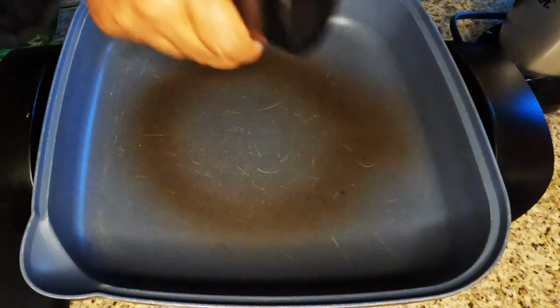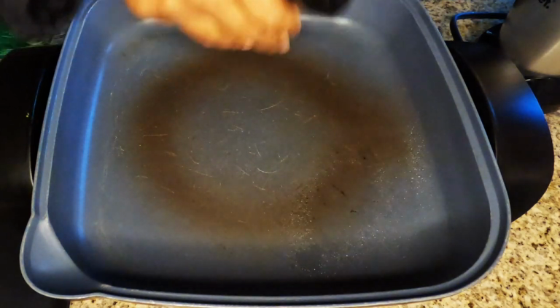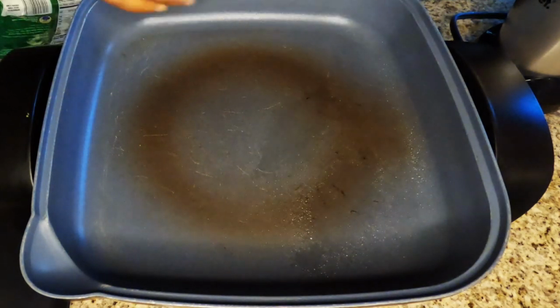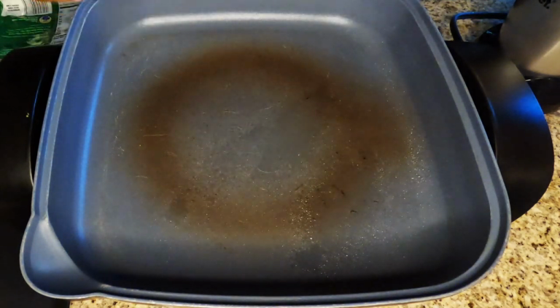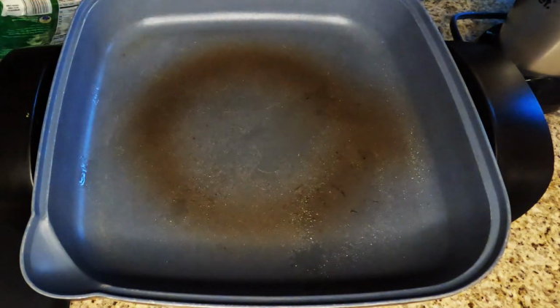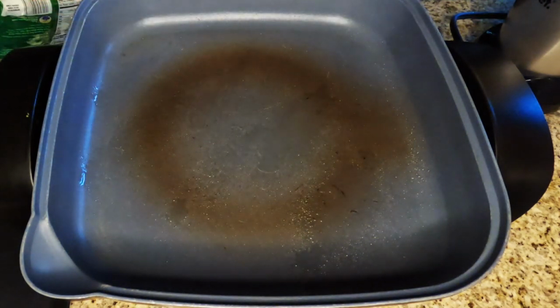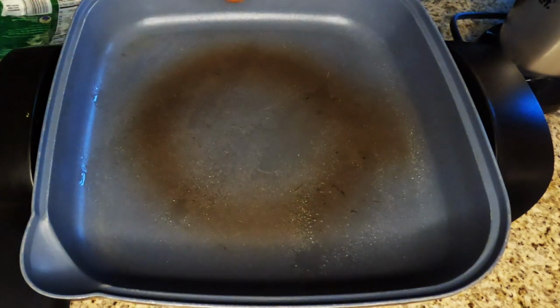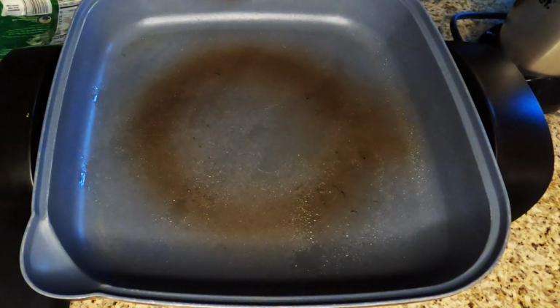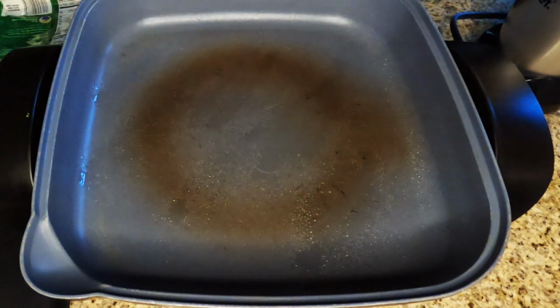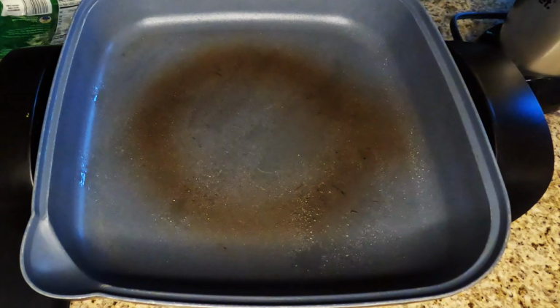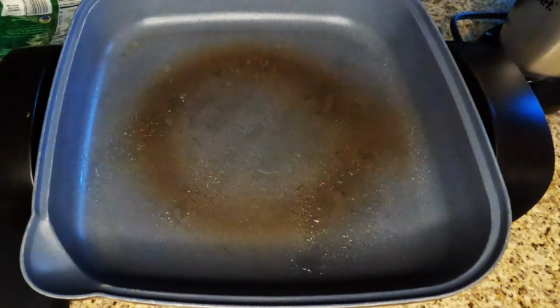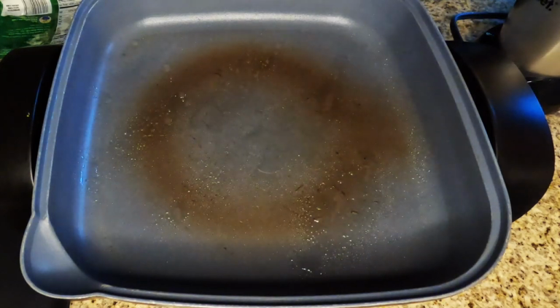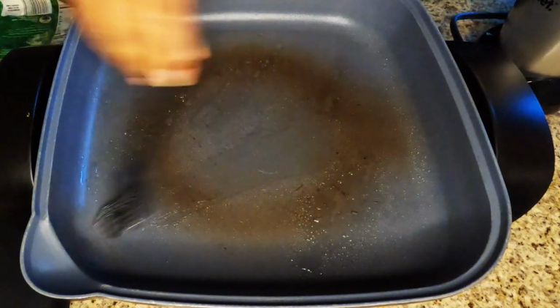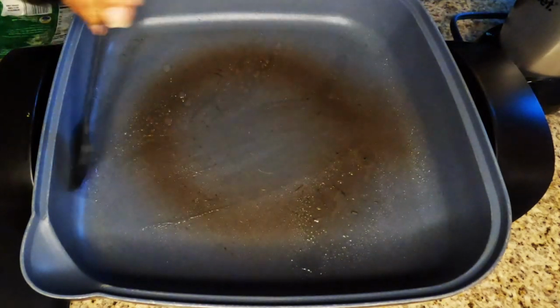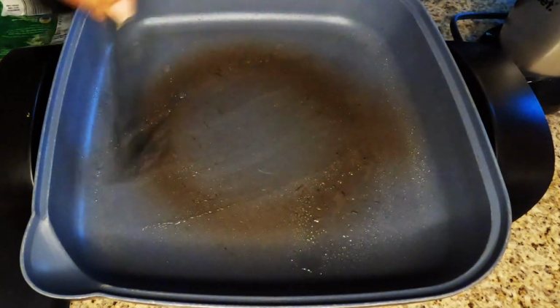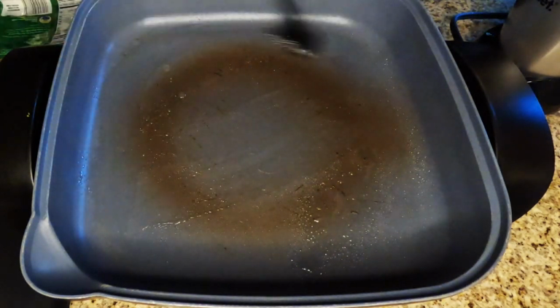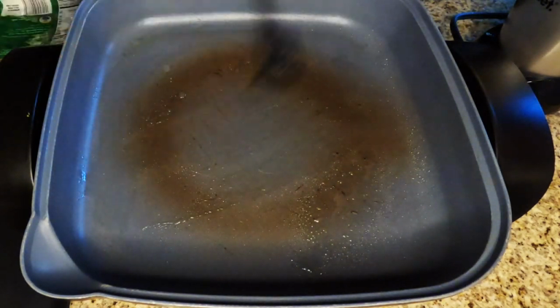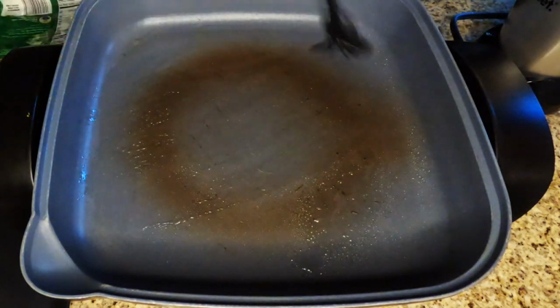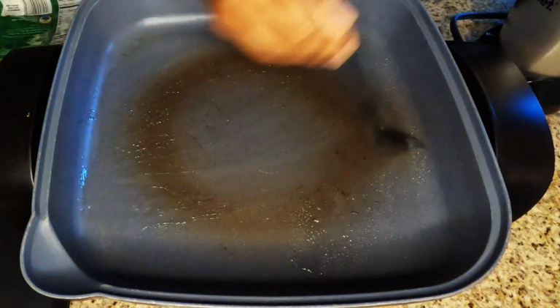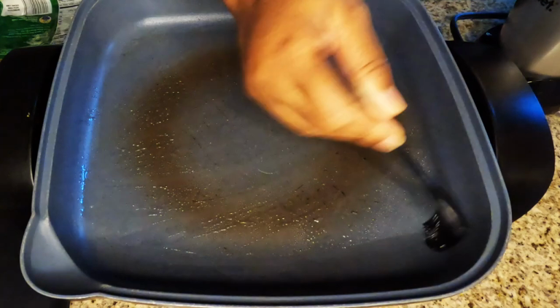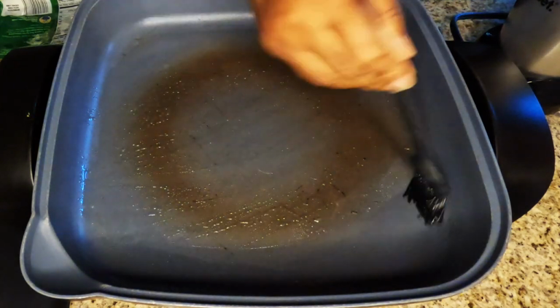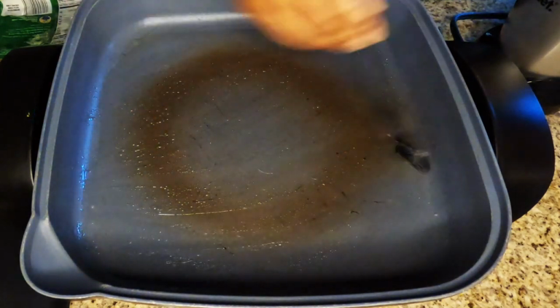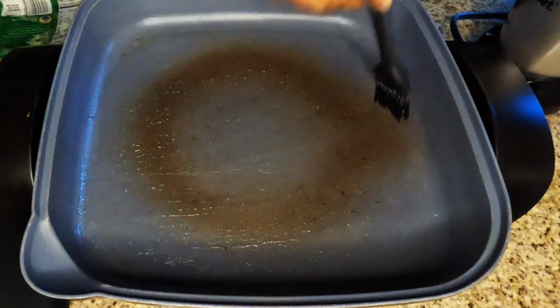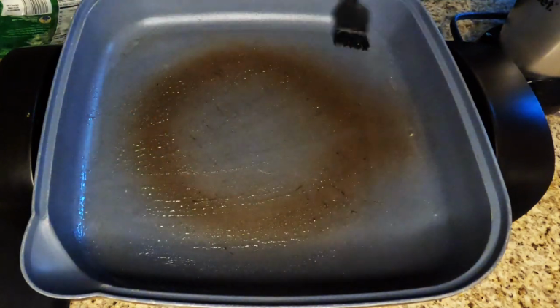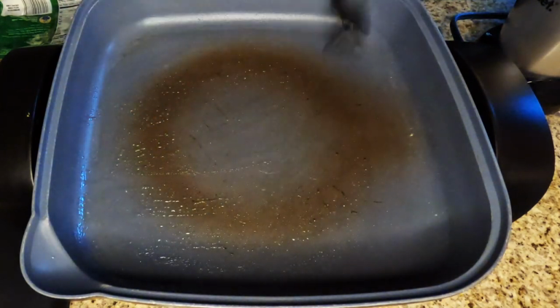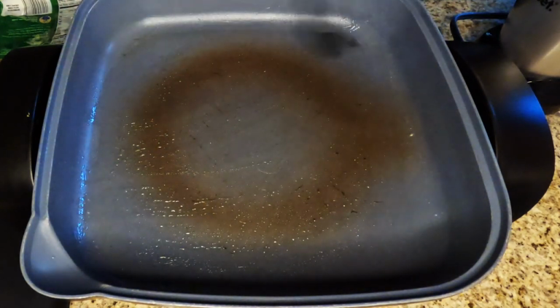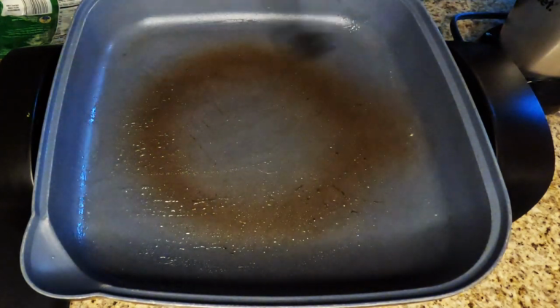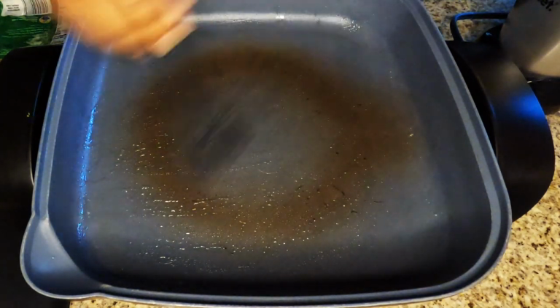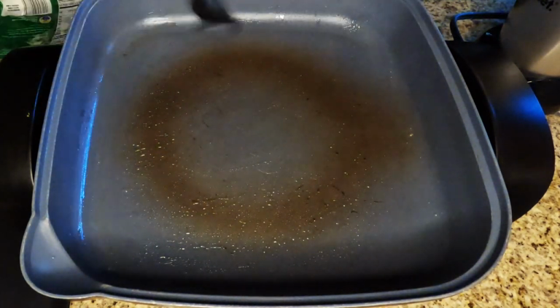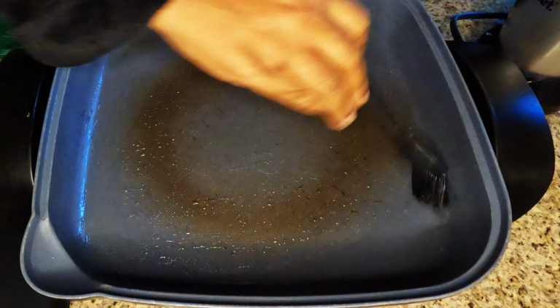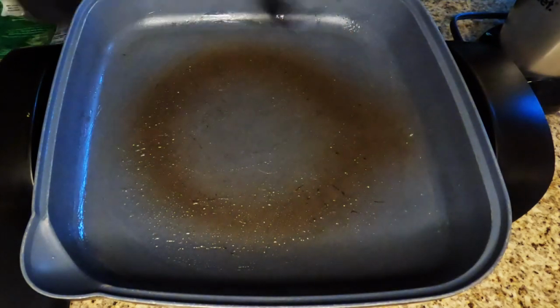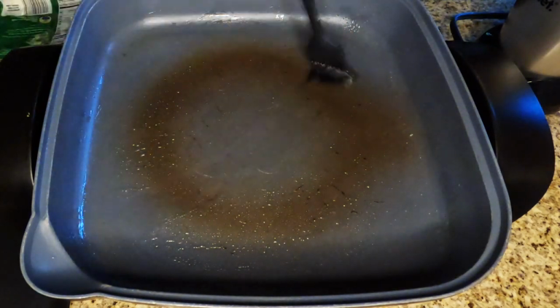Mix the sauce. Let's try. It's time to cook — the dough is ready. How much?